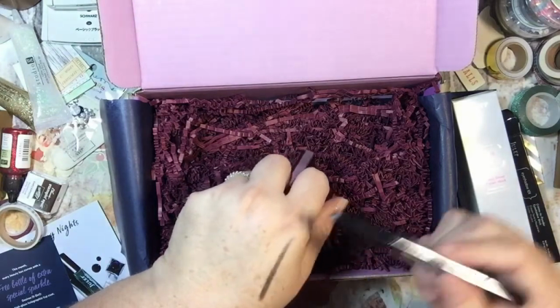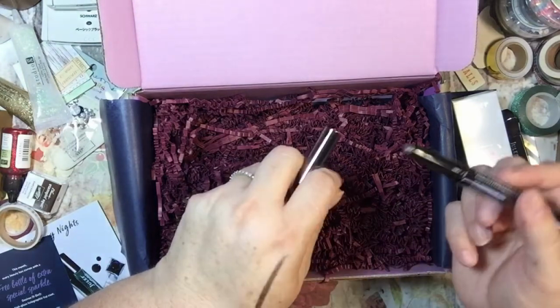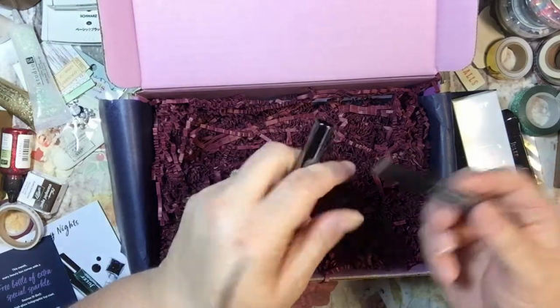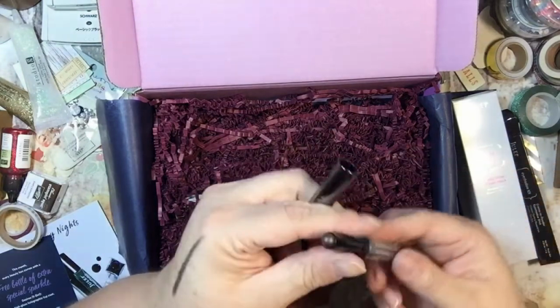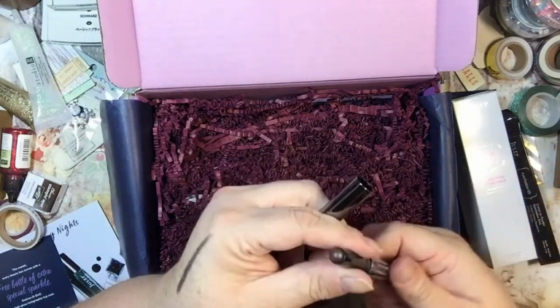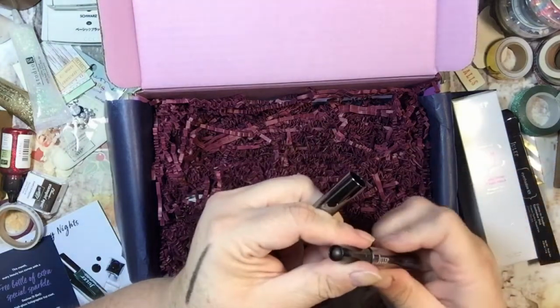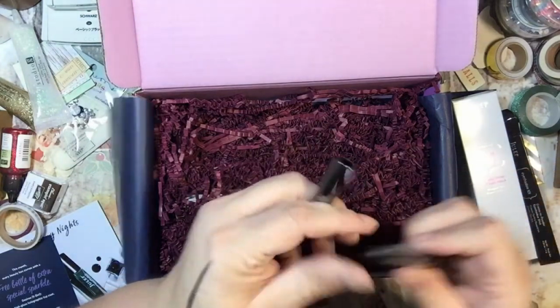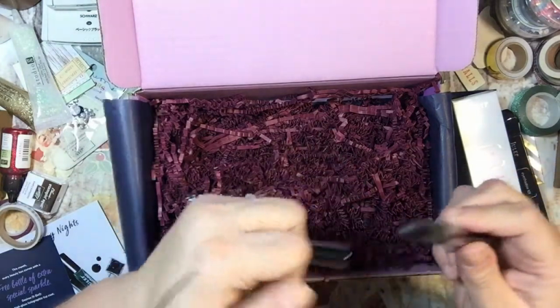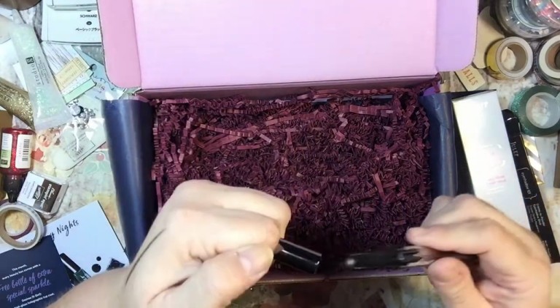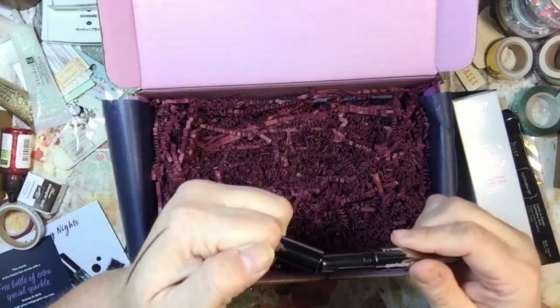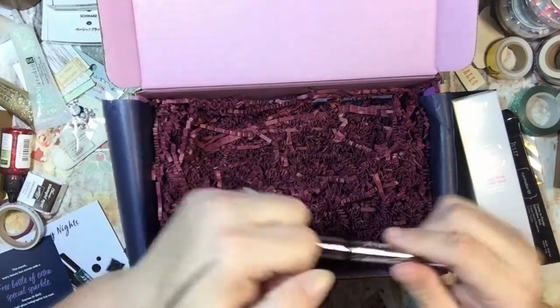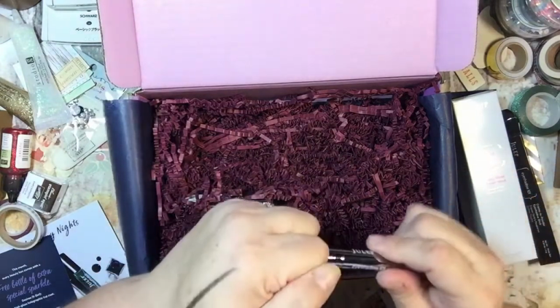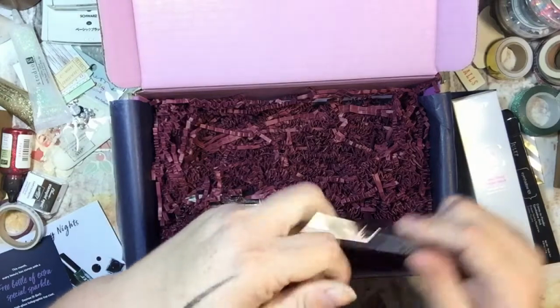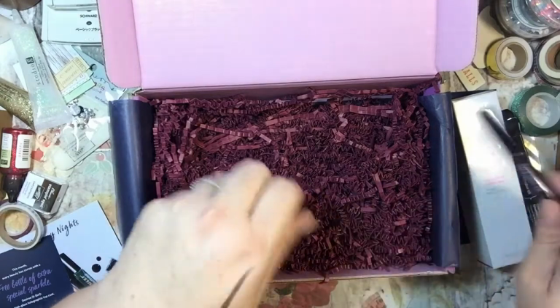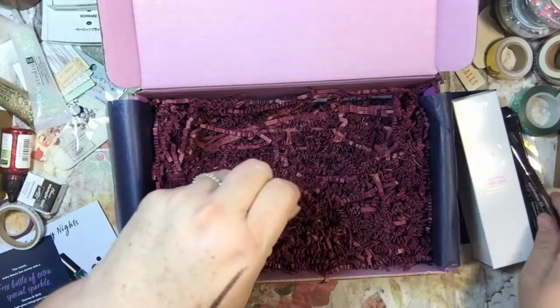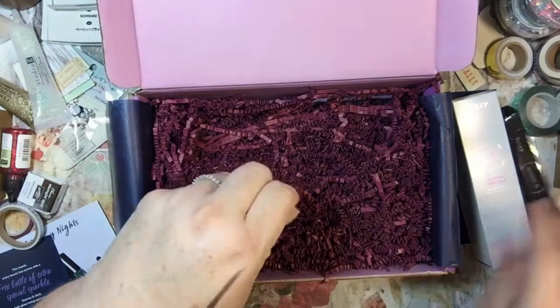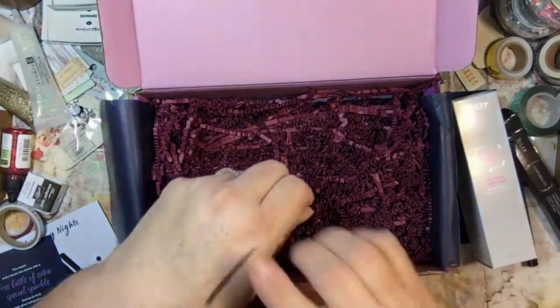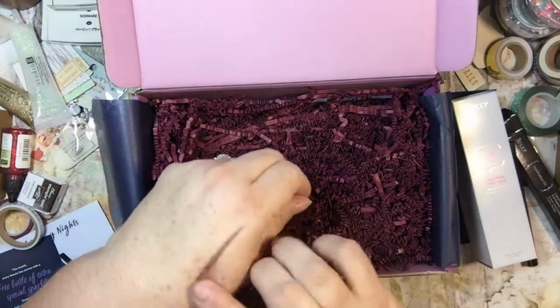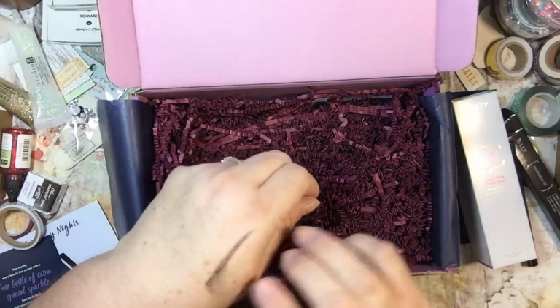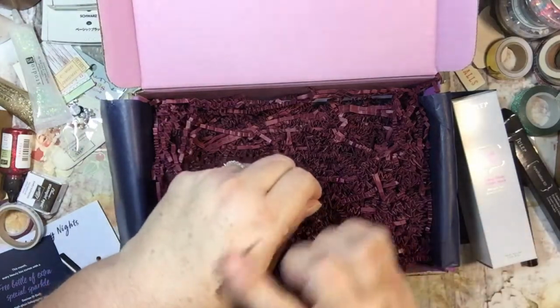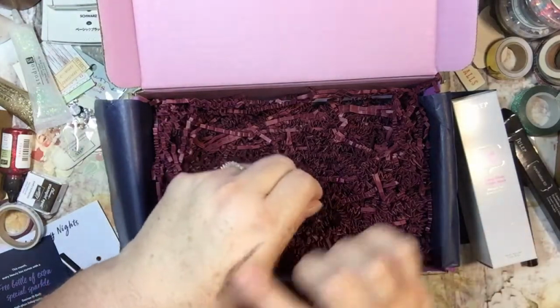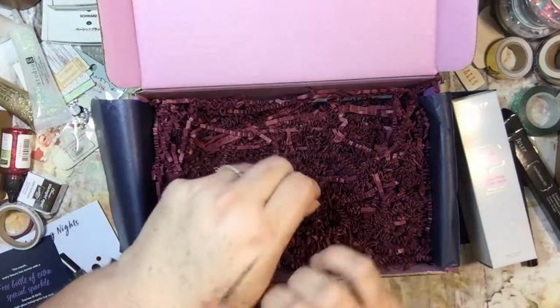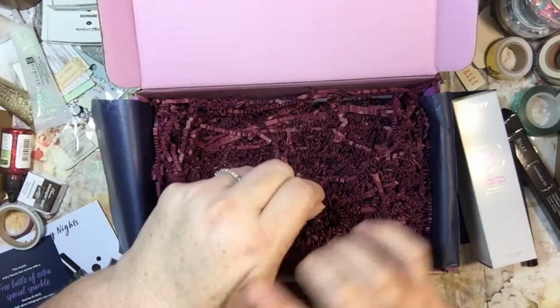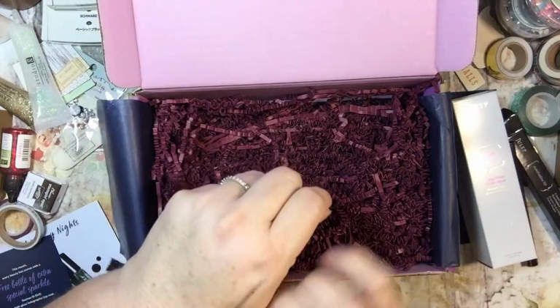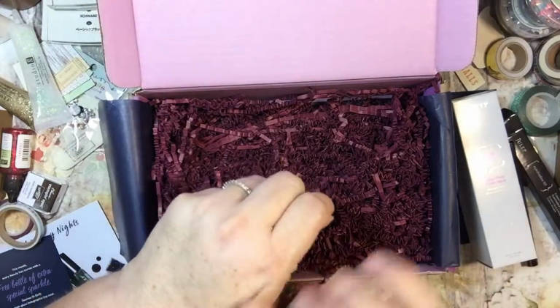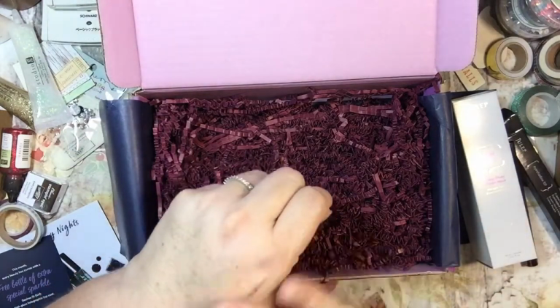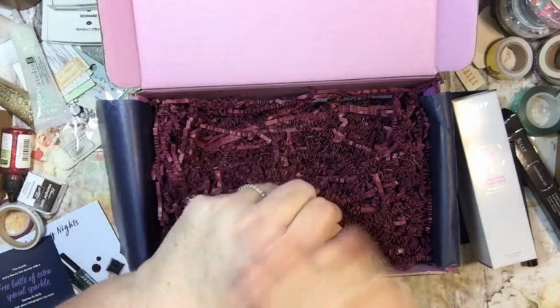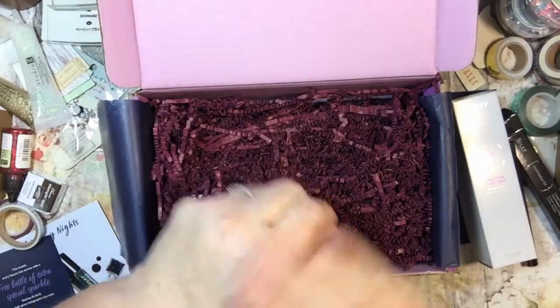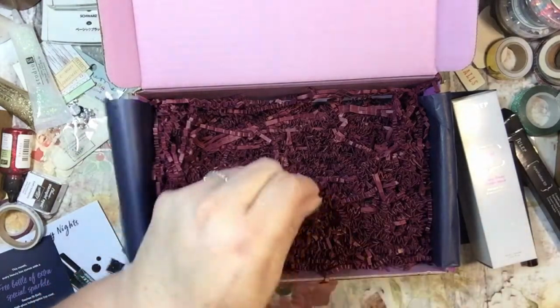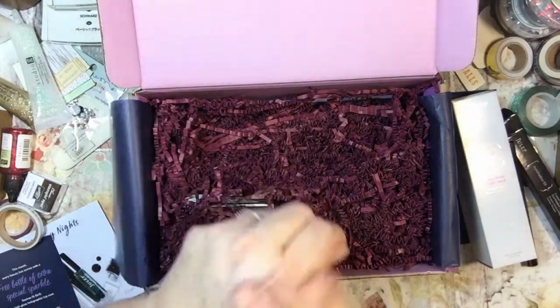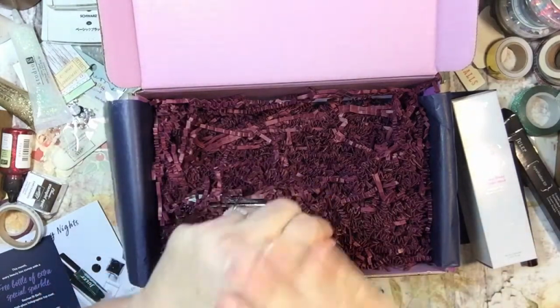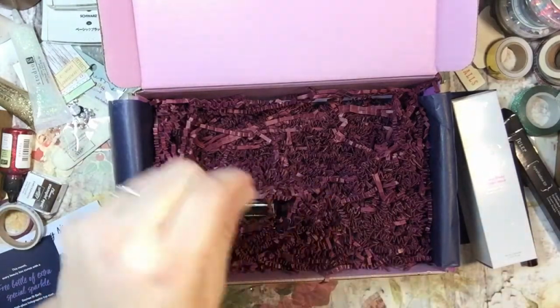Ooh, that's nice. I like that a lot. Yeah, that's a good color.